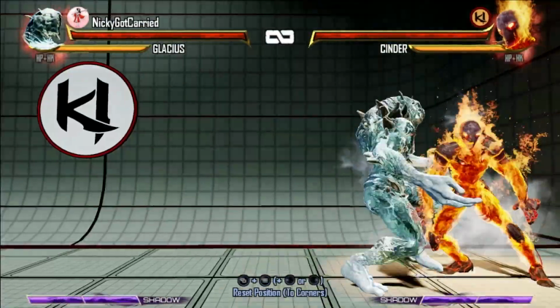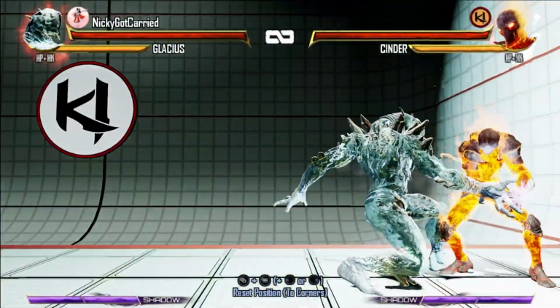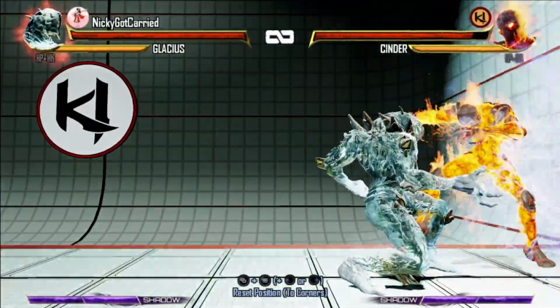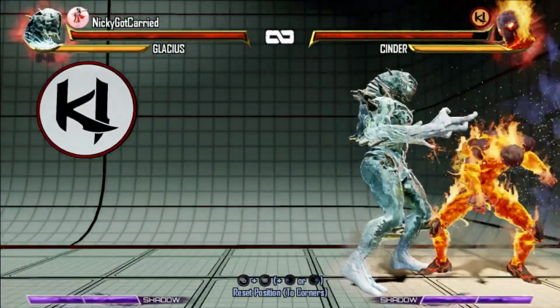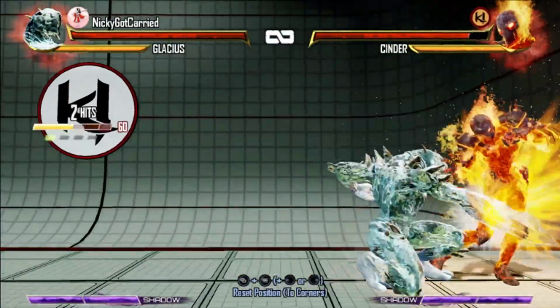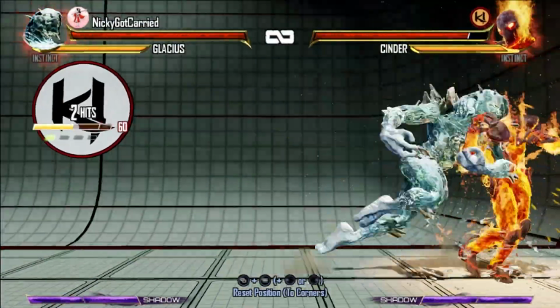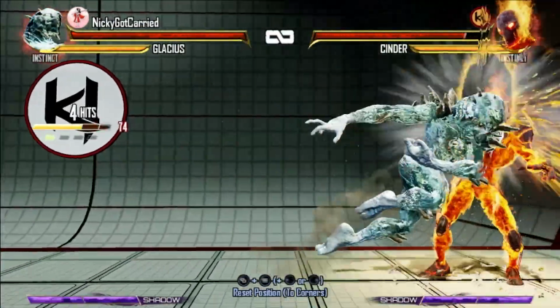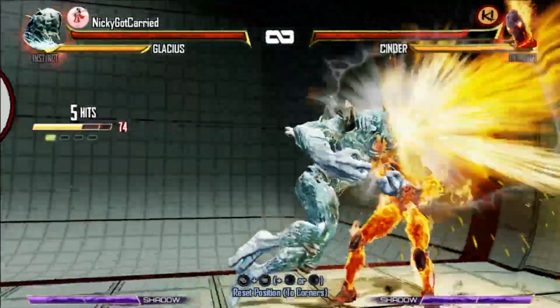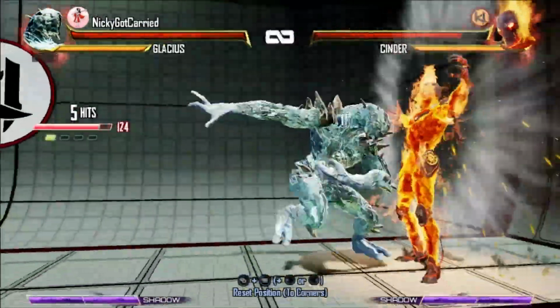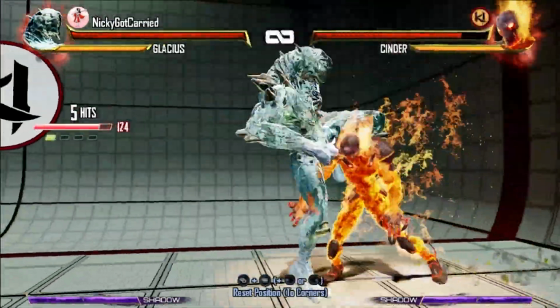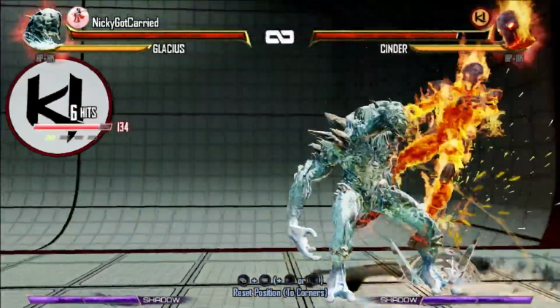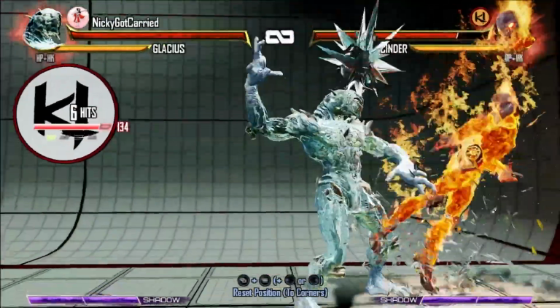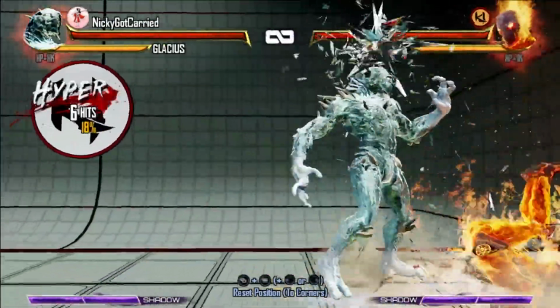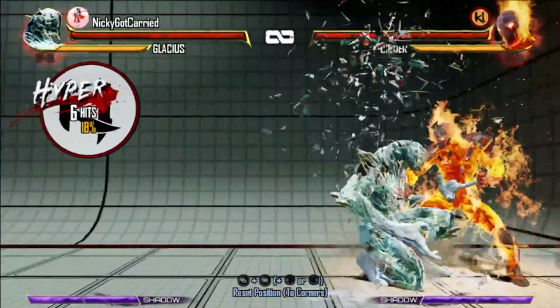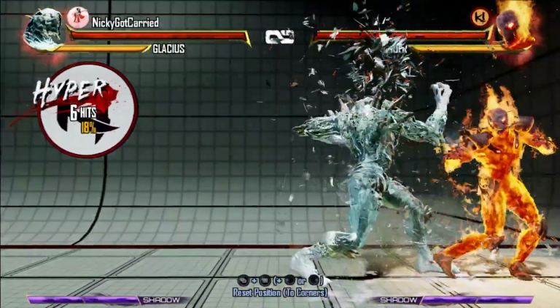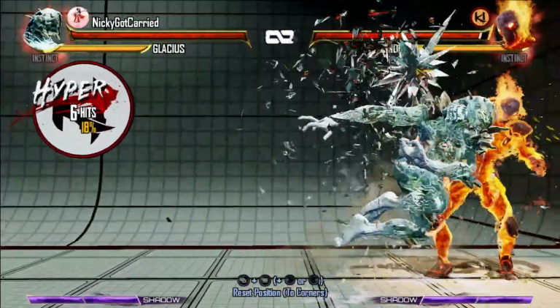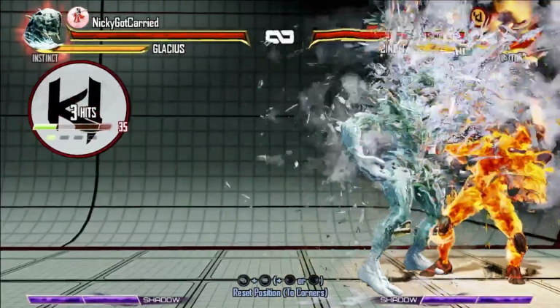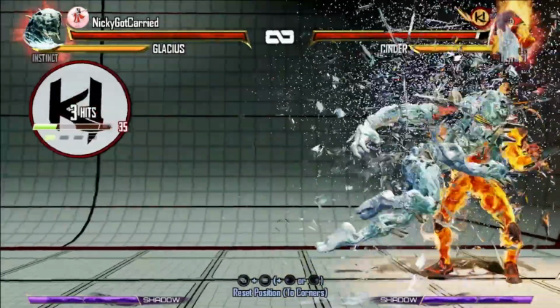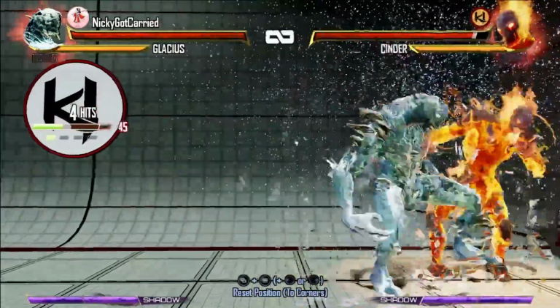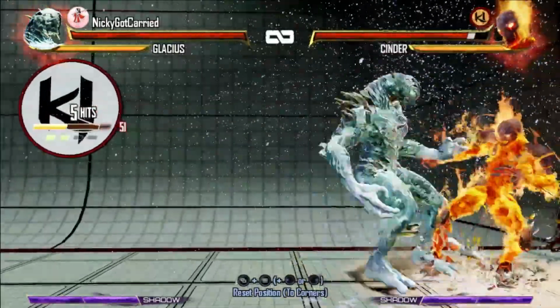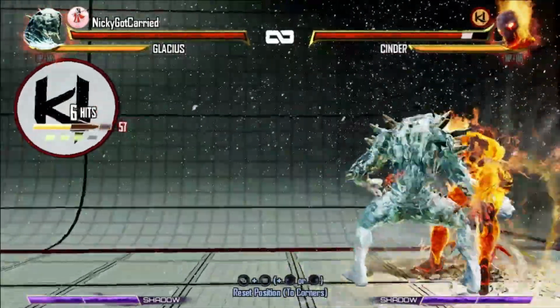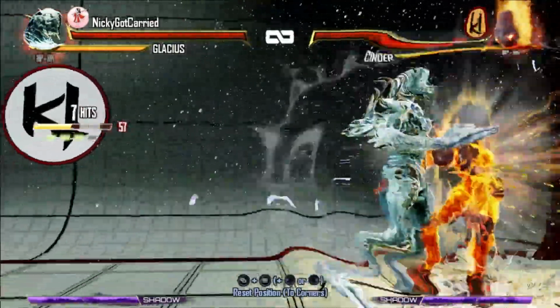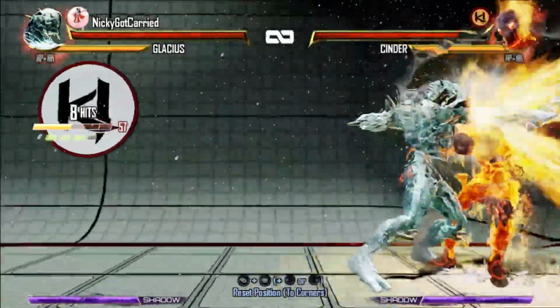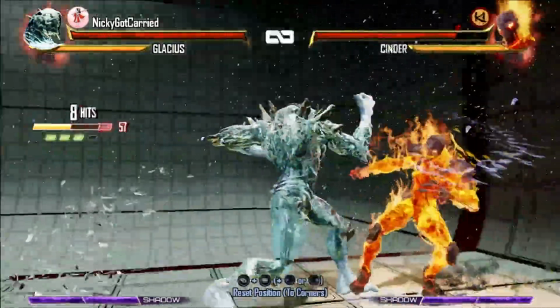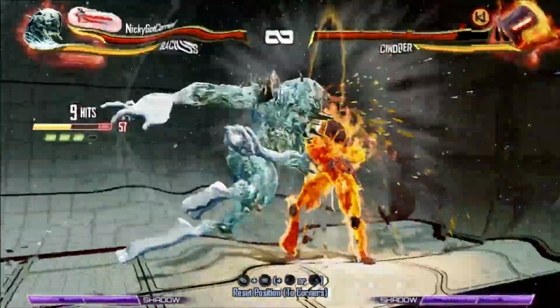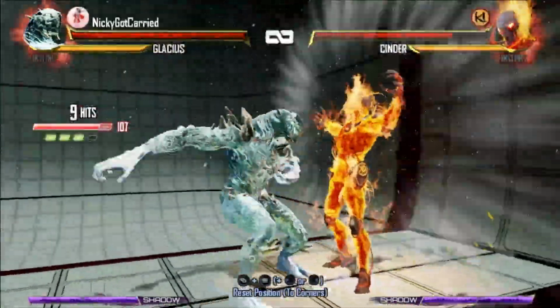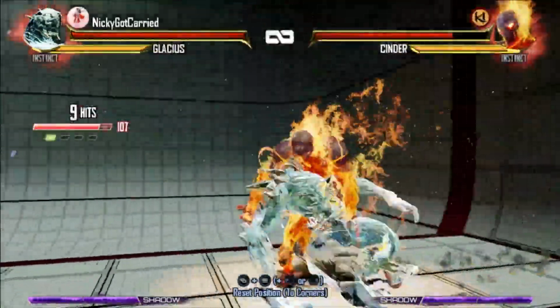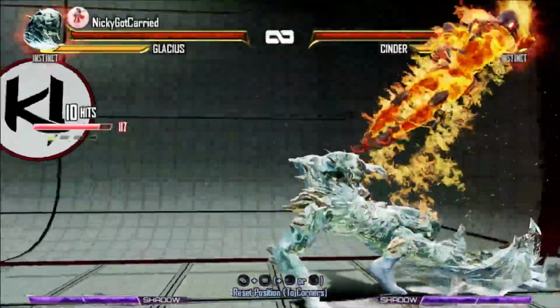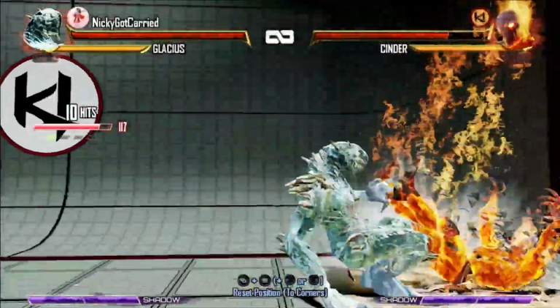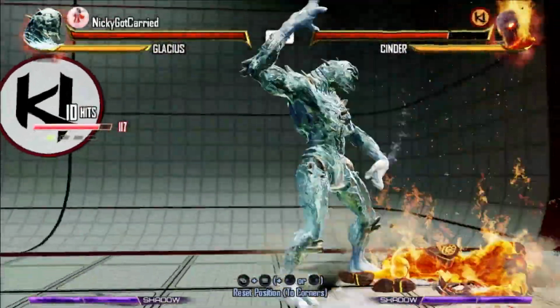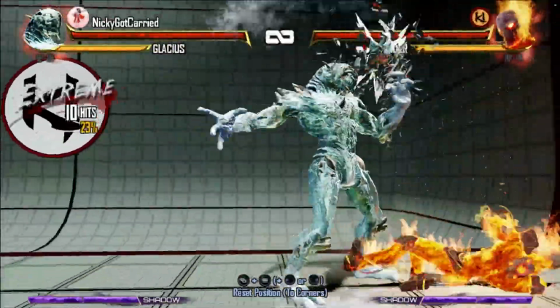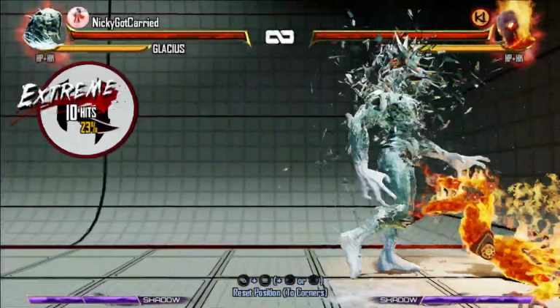Throwing your opponent into the corner with Glacius is a win condition for this character. This can spell death very early on if they're not ready for his reset potential and all of his mixups.